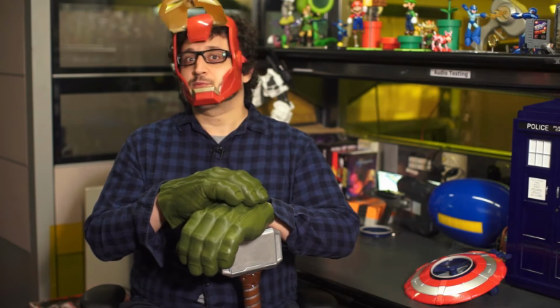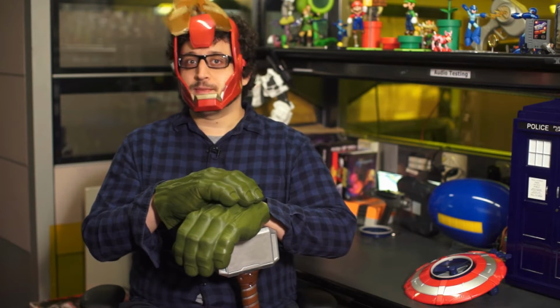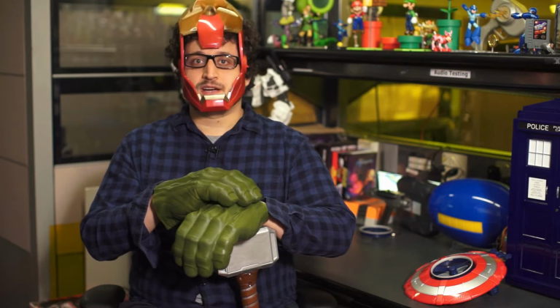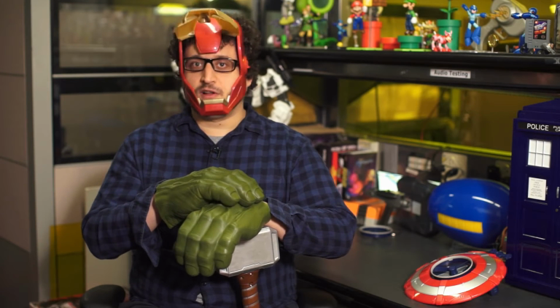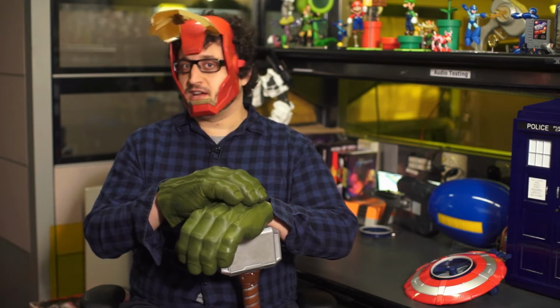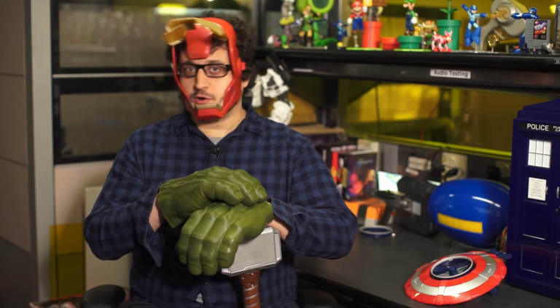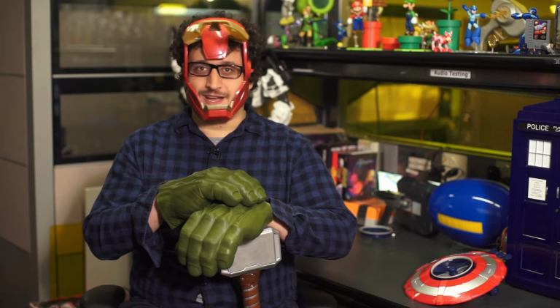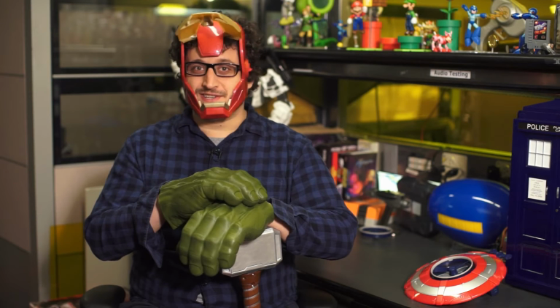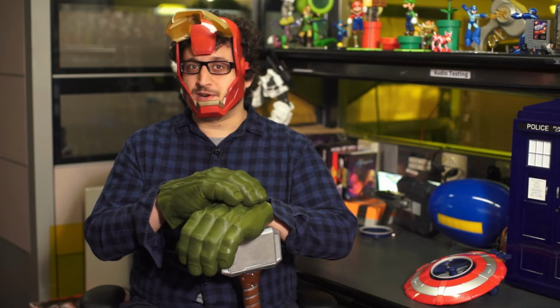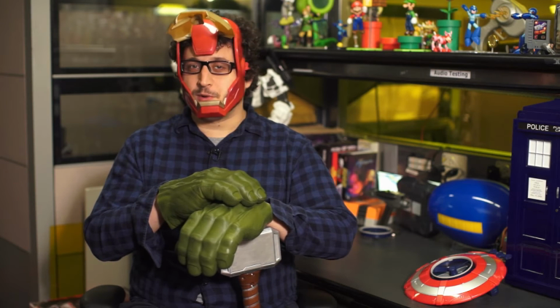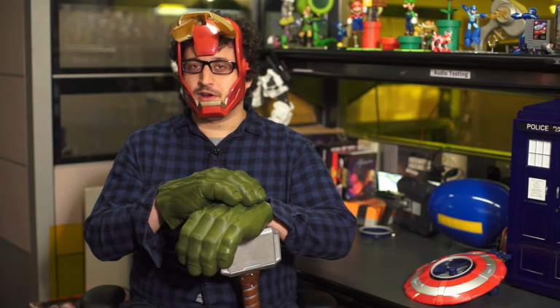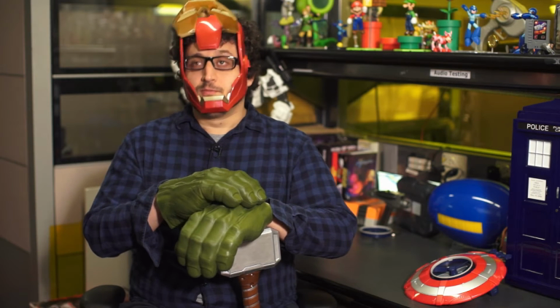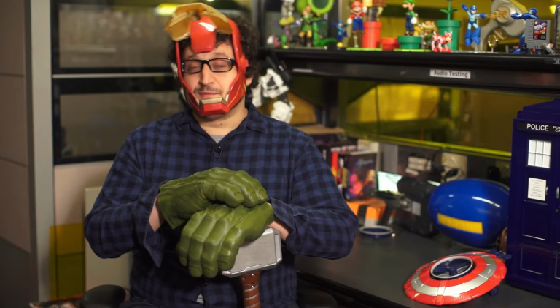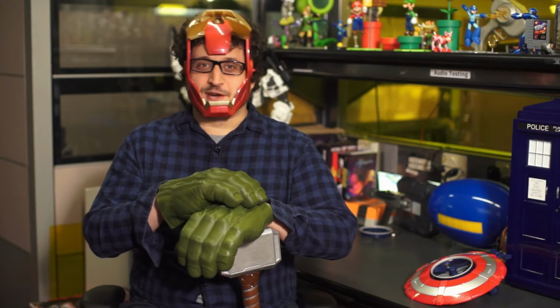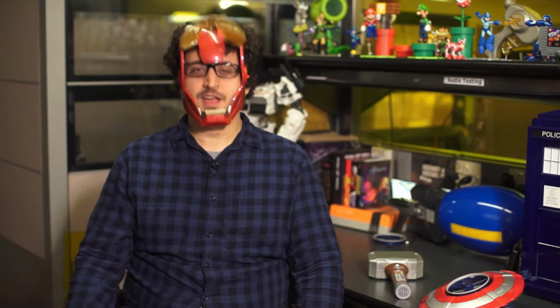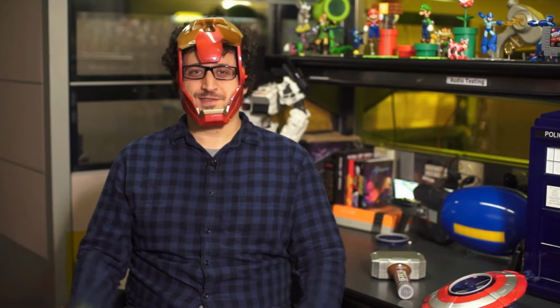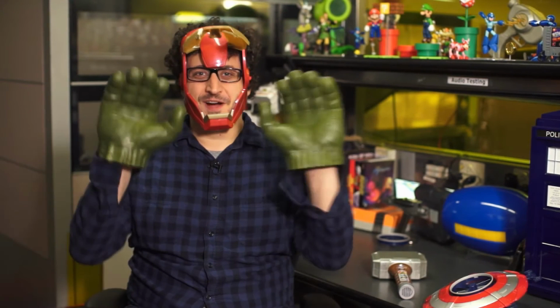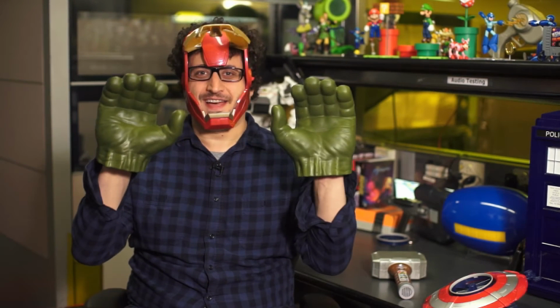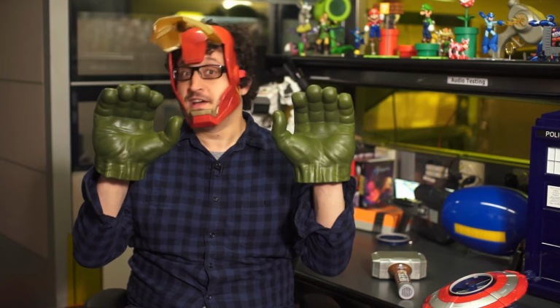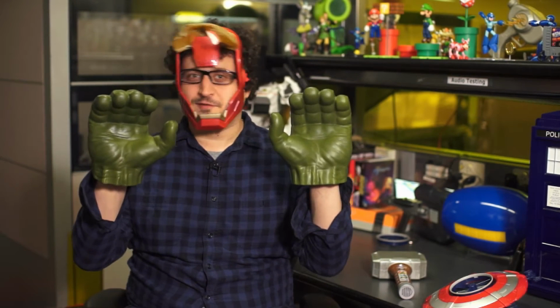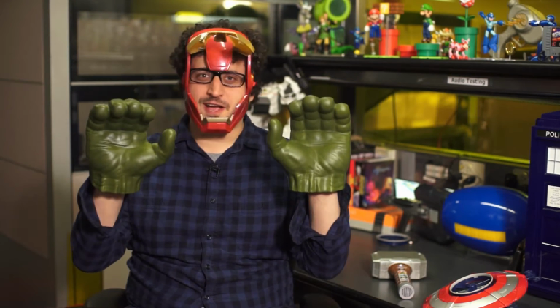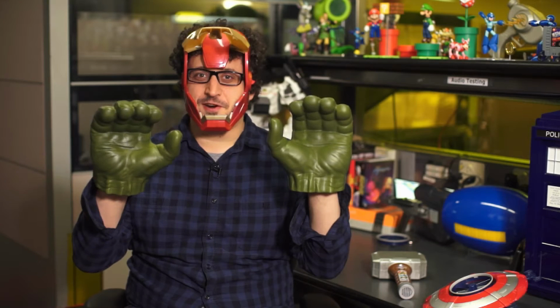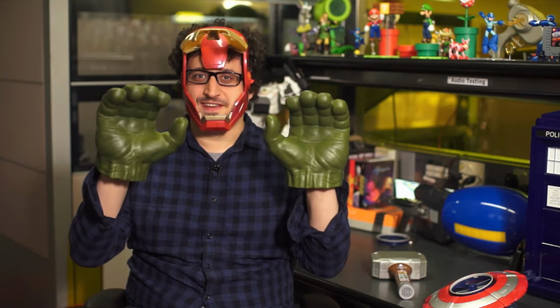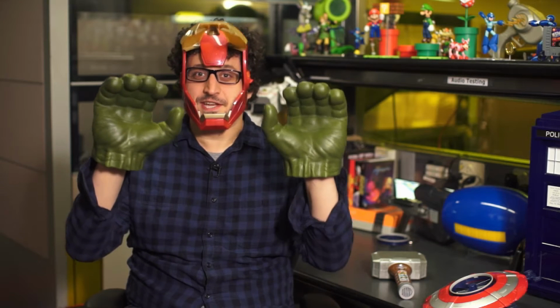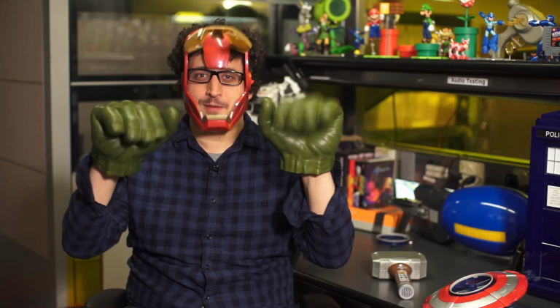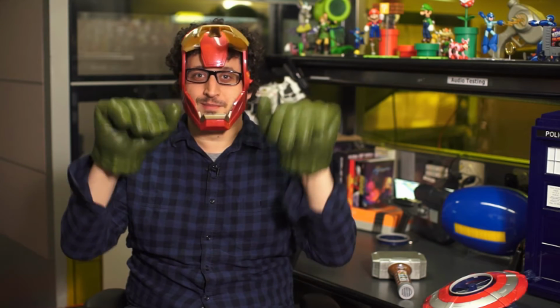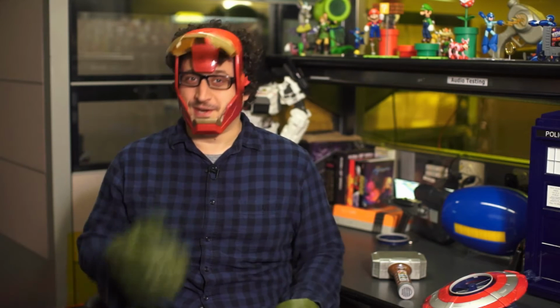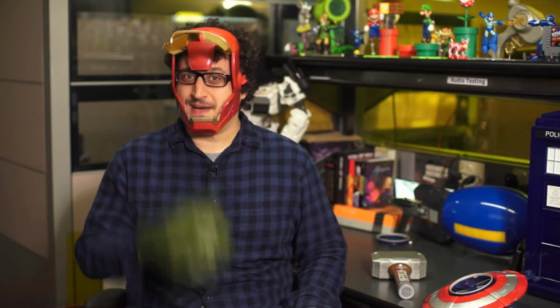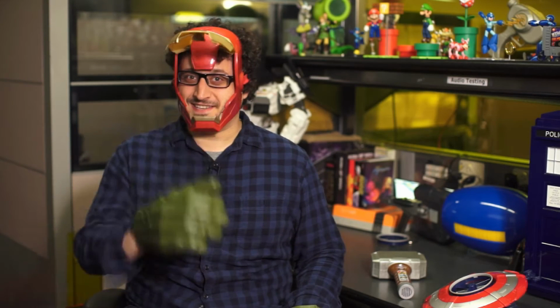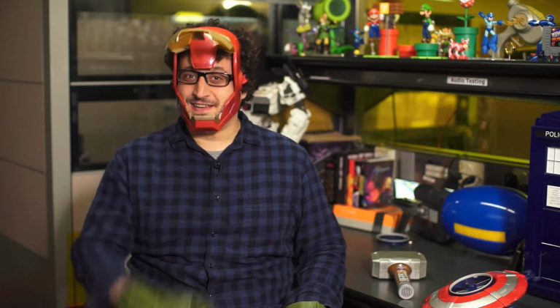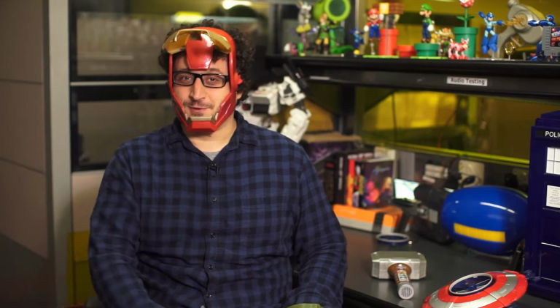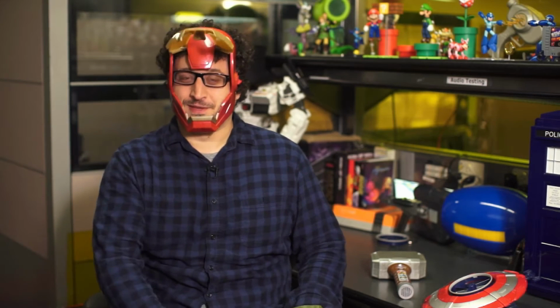Hasbro sent me a box full of Age of Ultron role-playing toys, and I'm going to put them all on. First, Hulk hands. These are the first Hulk hands that aren't just fists. You can grab with them, and you know what that means — you can drink with them.